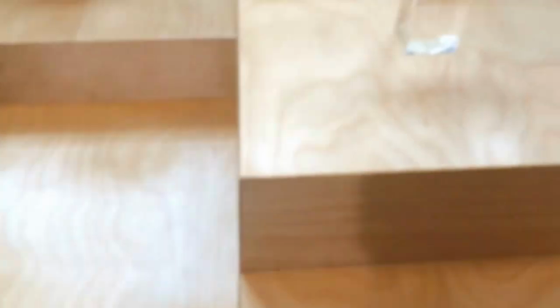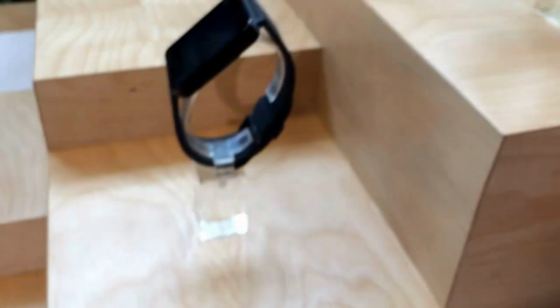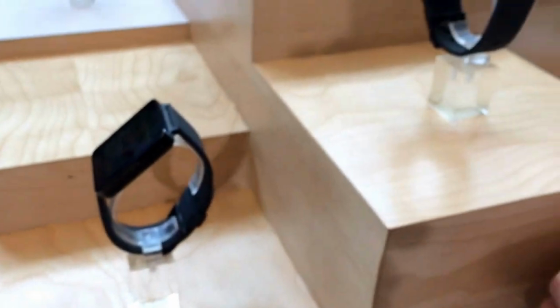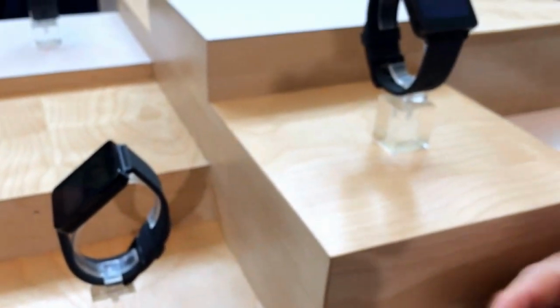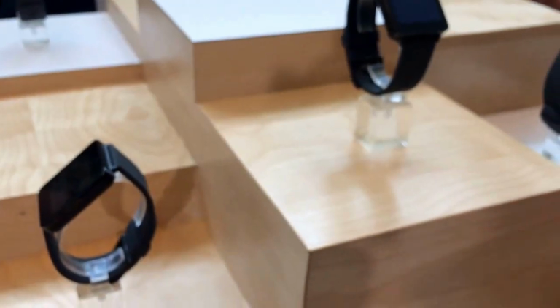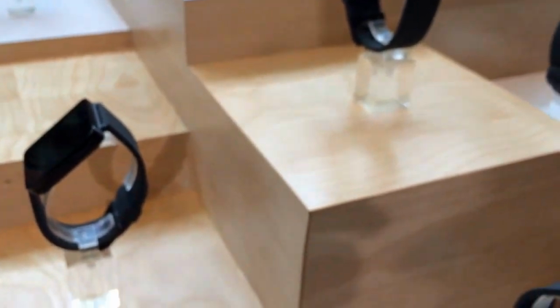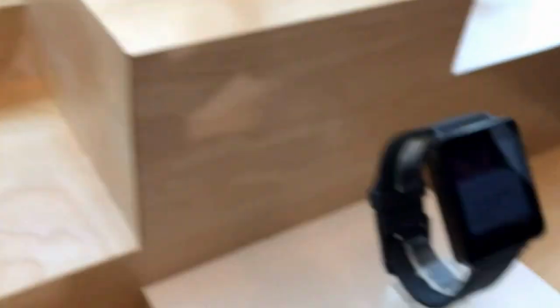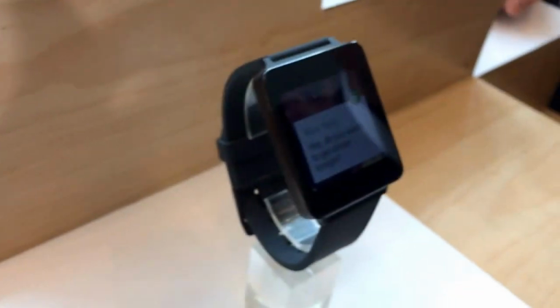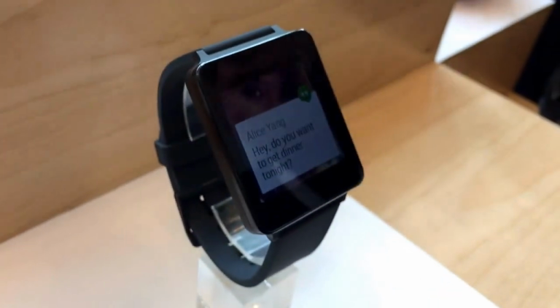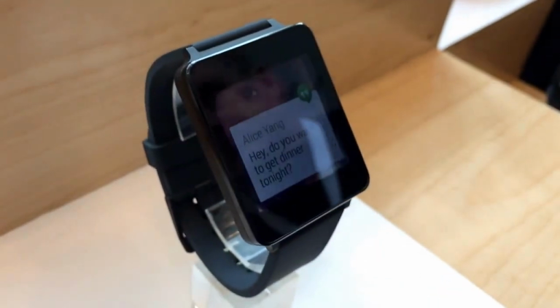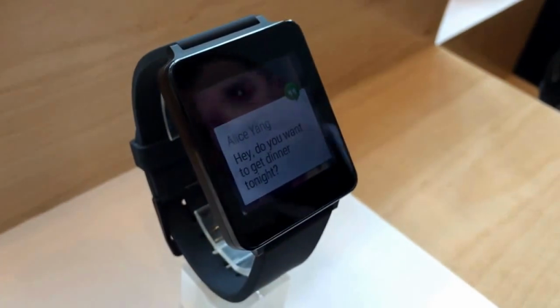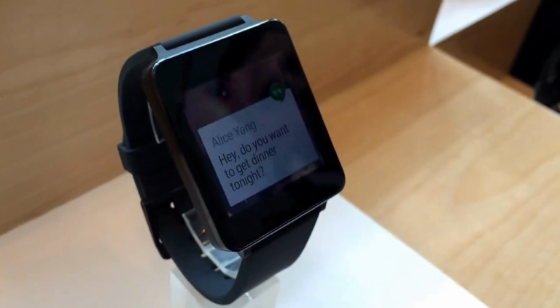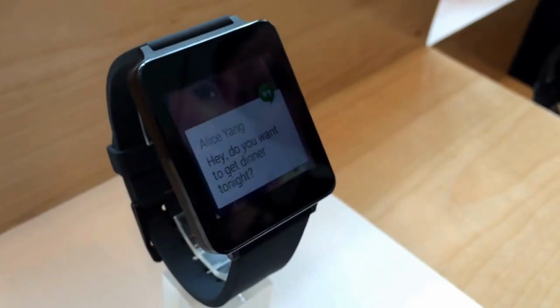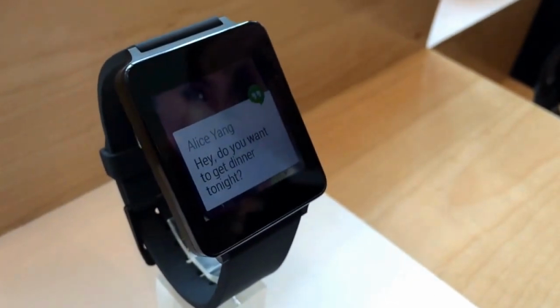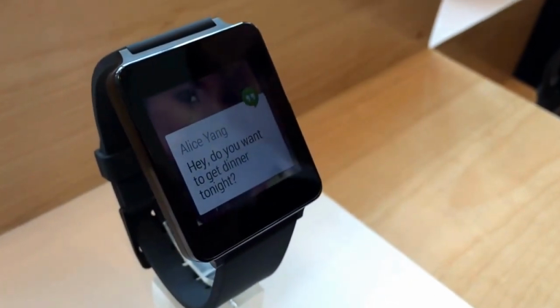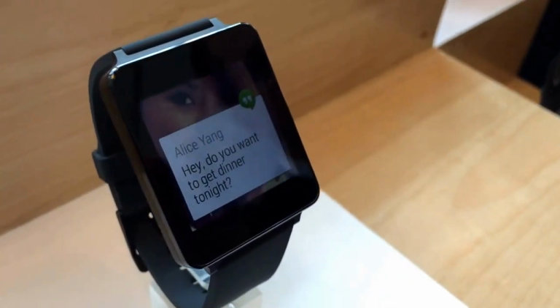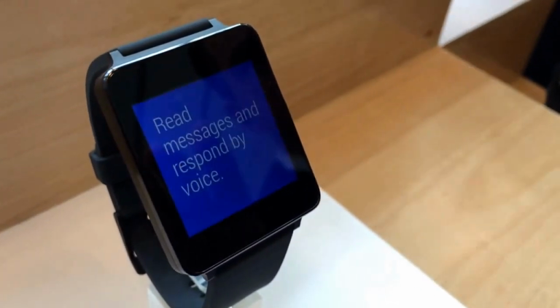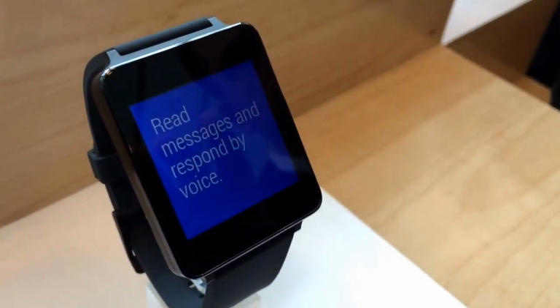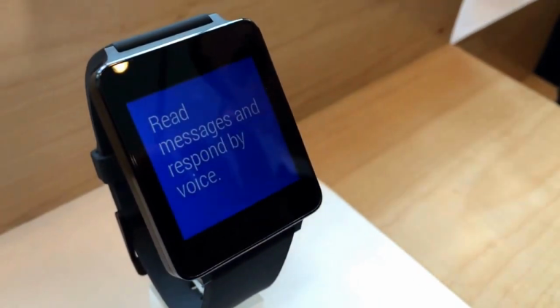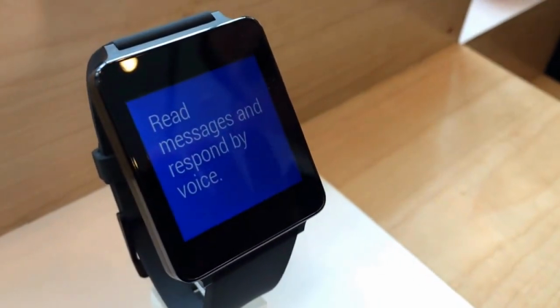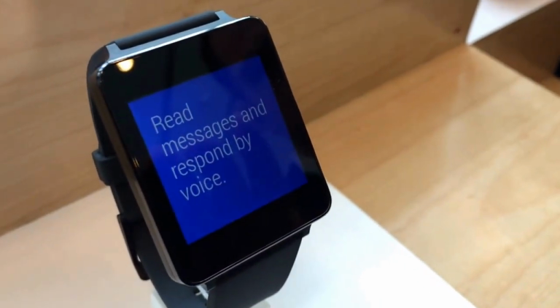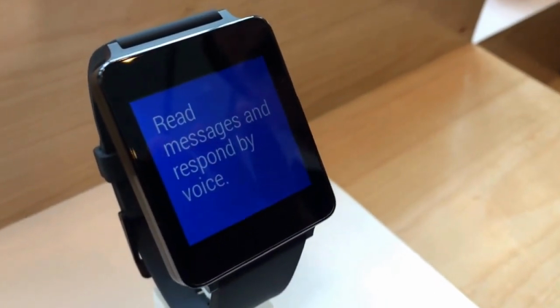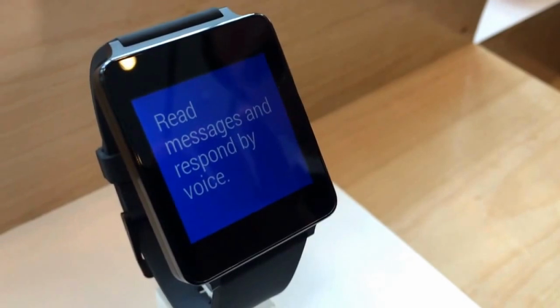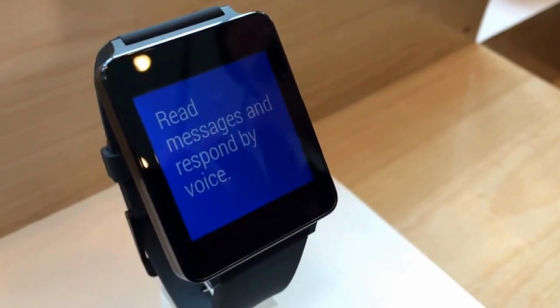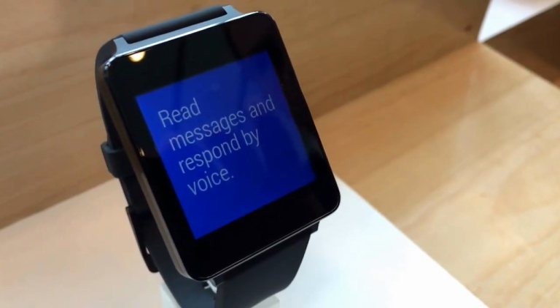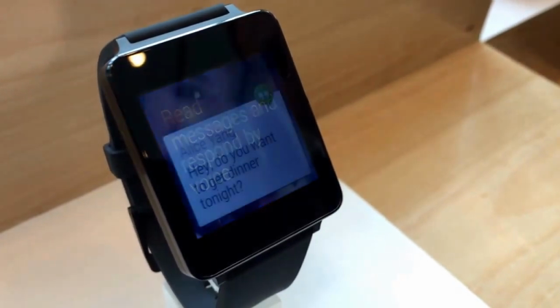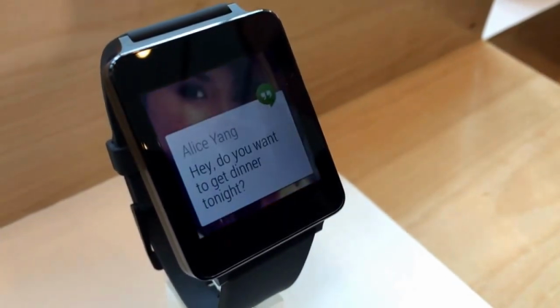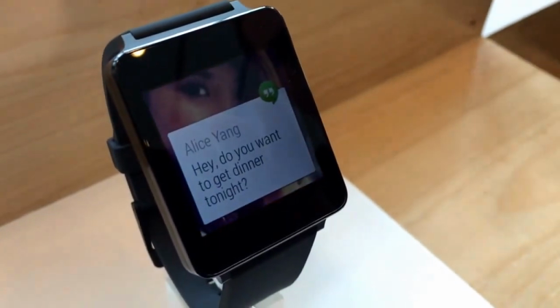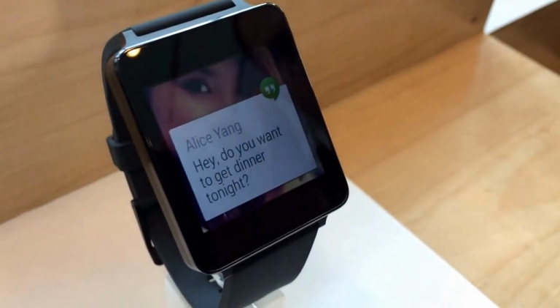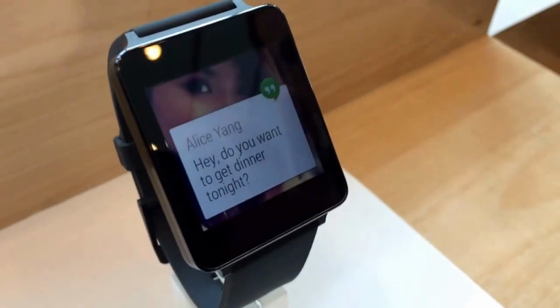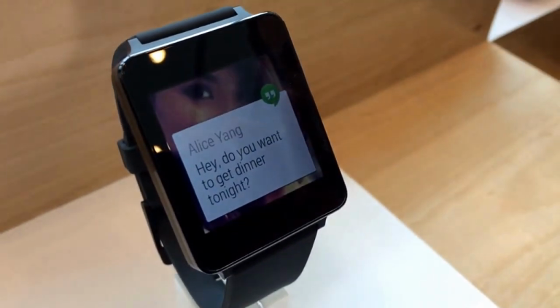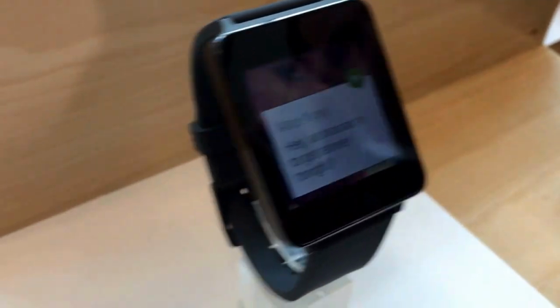There are a number of units here on the show floor showing off in demo mode. Now, these, much like the Samsung Gear Live 360, are showing a set loop right now. Notifications and stacks show what it will feel like as far as the interface goes.